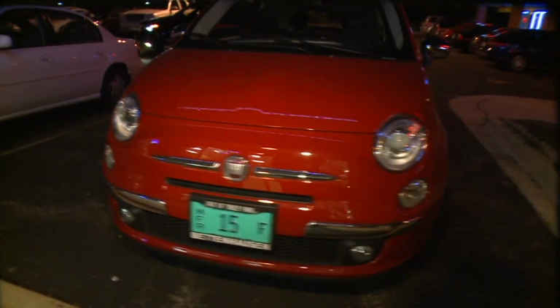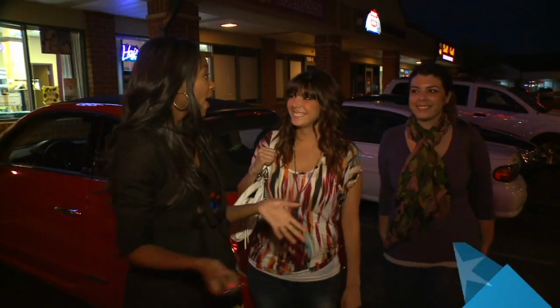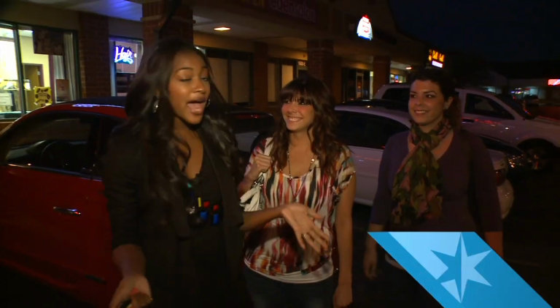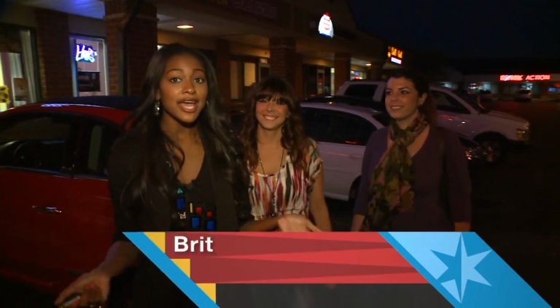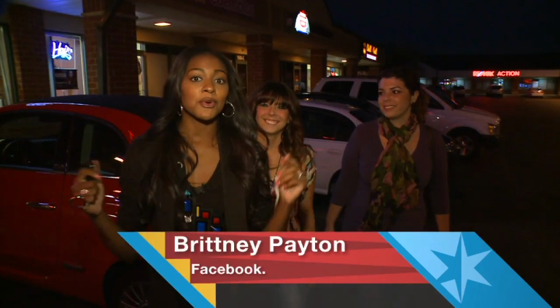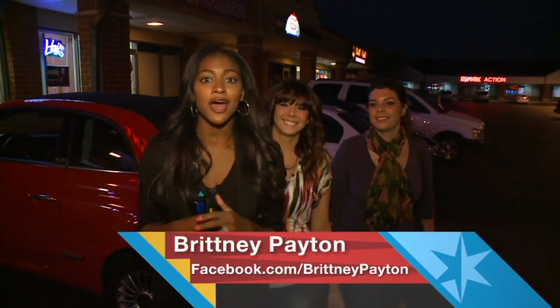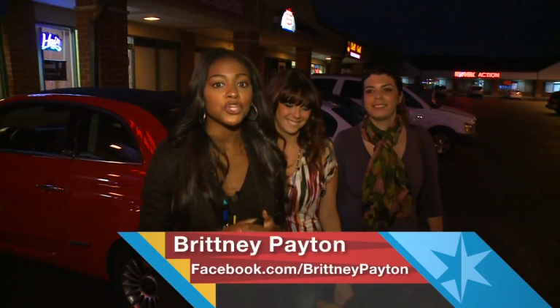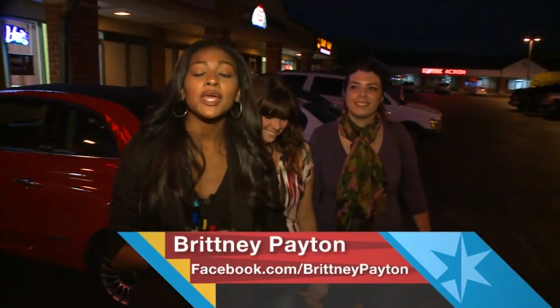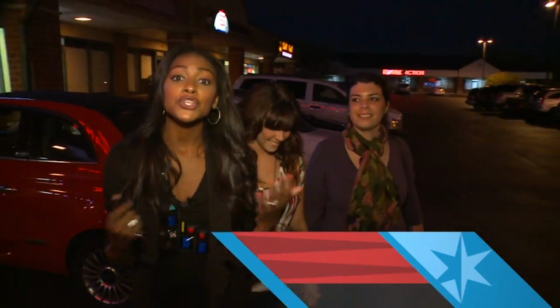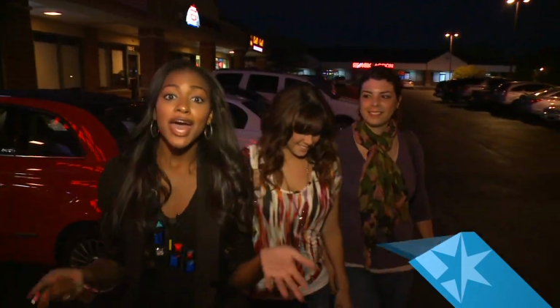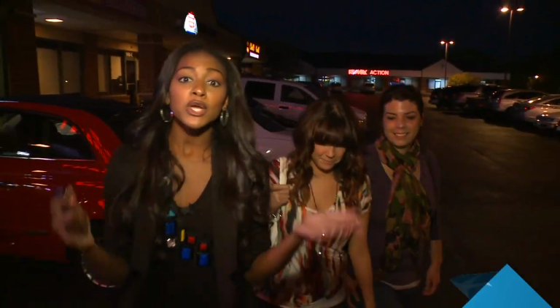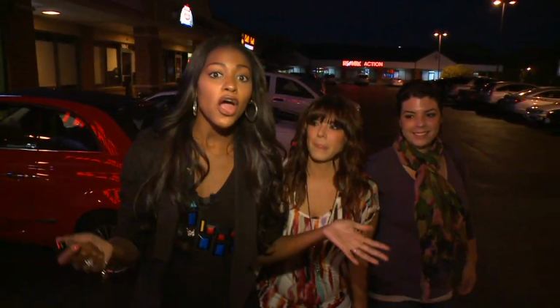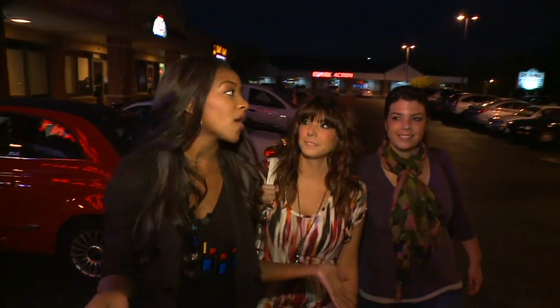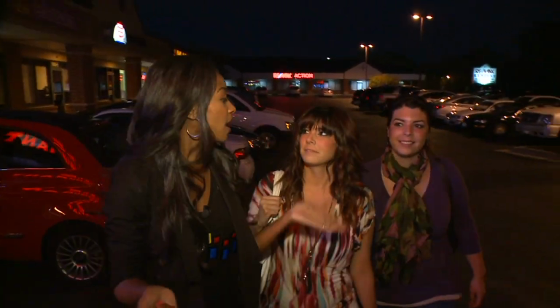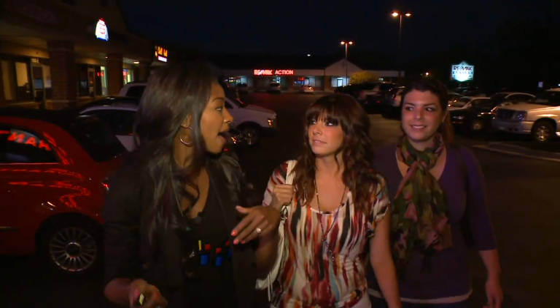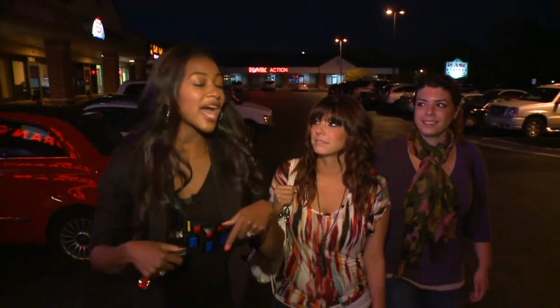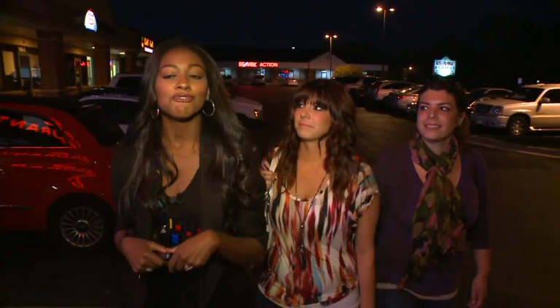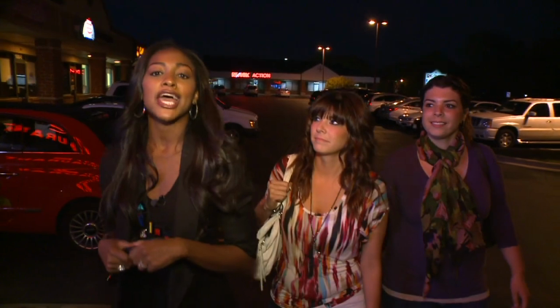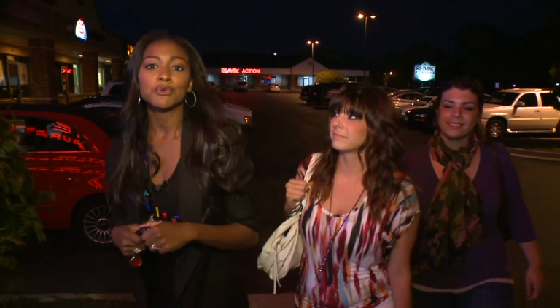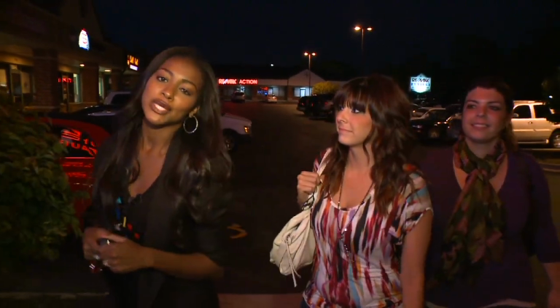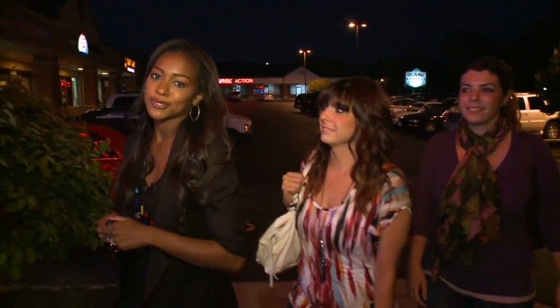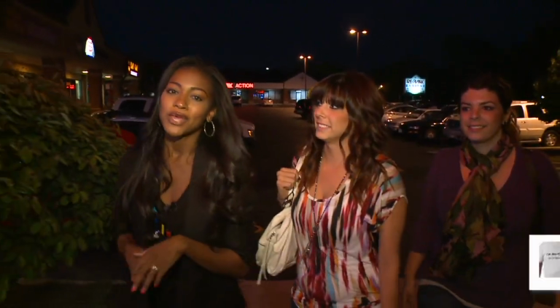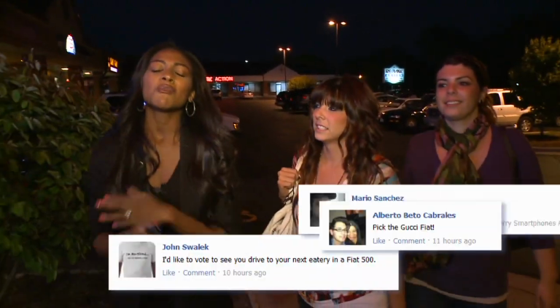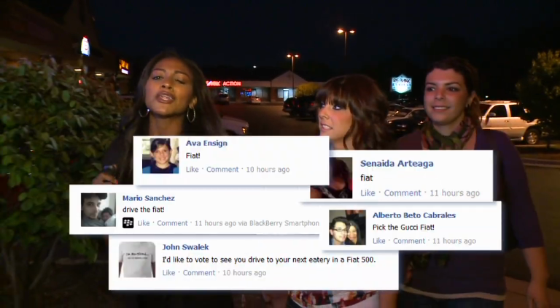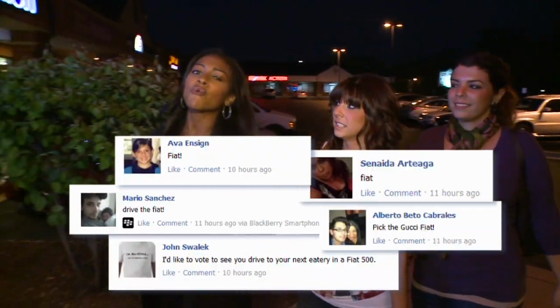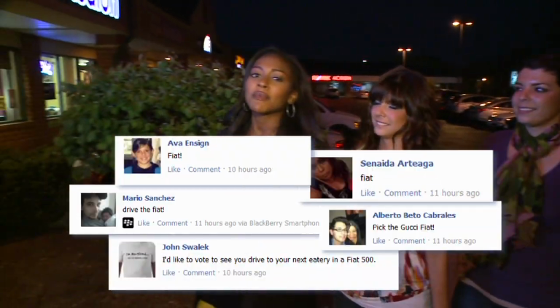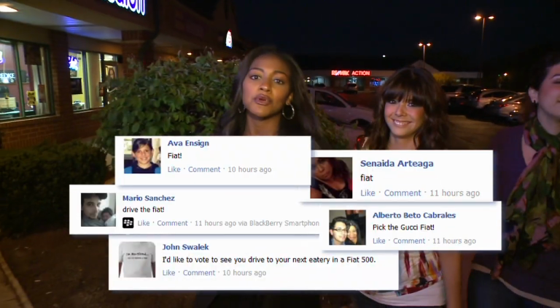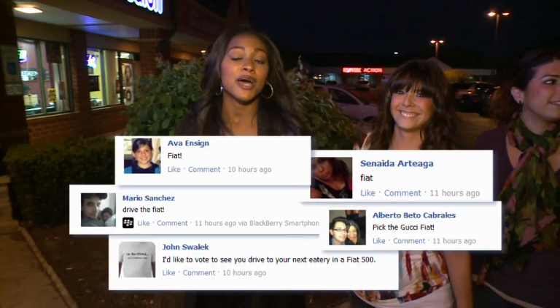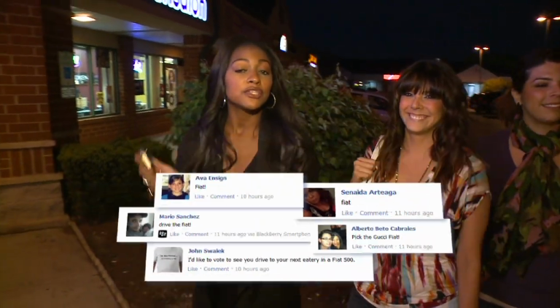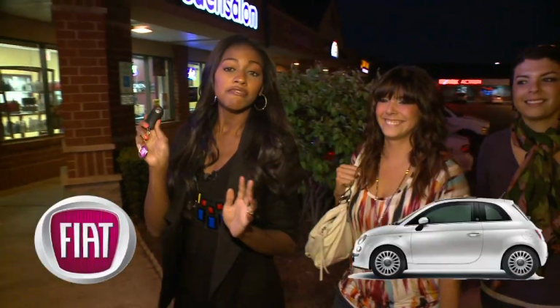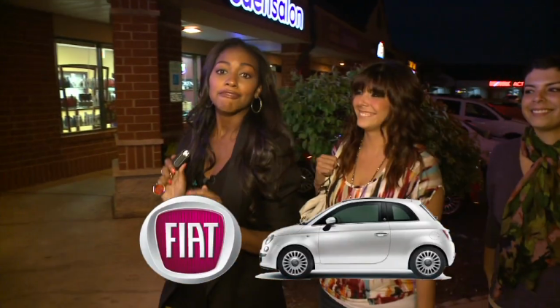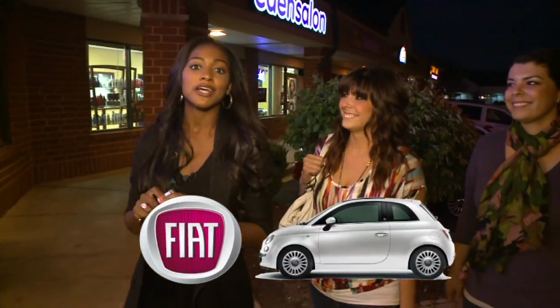A while back Ted and I were at the Auto Show and we asked you guys which car you wanted to hop a ride in for our next Viewer's Choice episode, and we got an overwhelming number of responses for the Fiat 500.